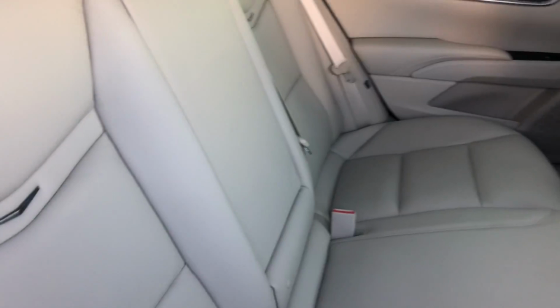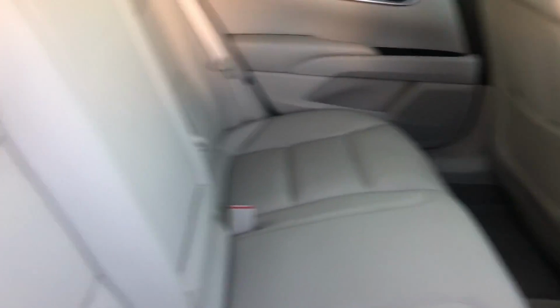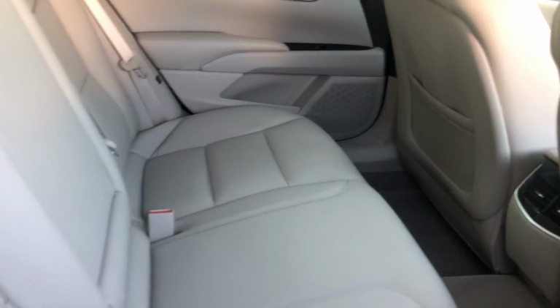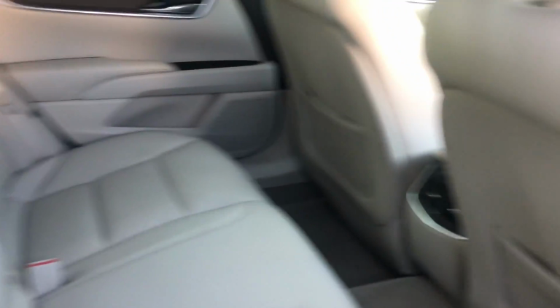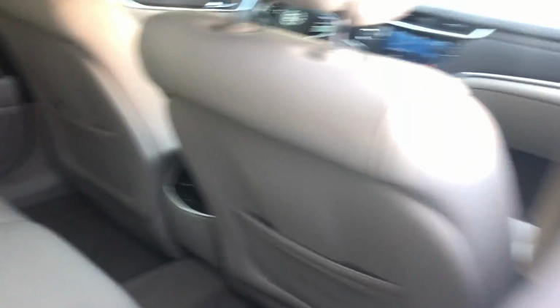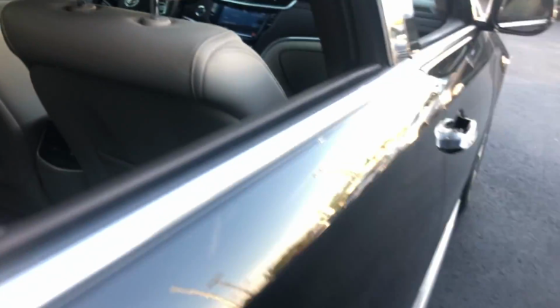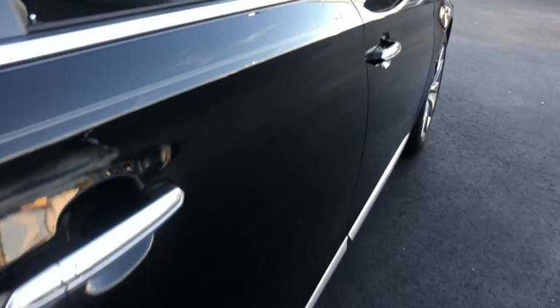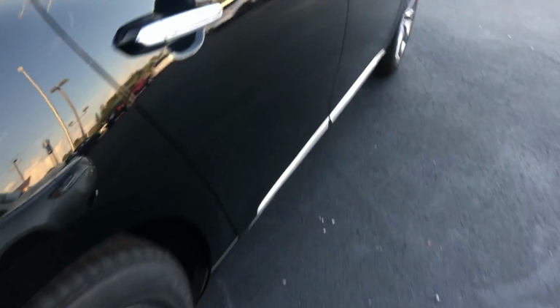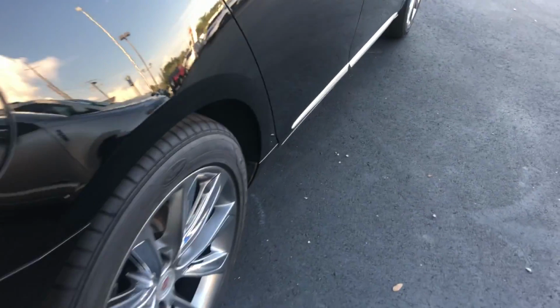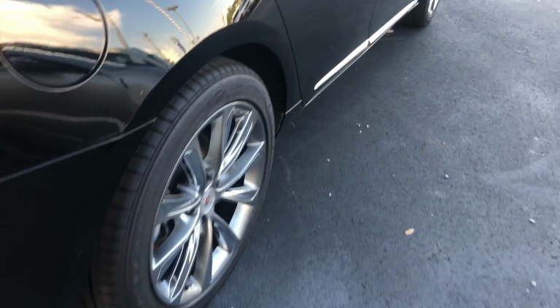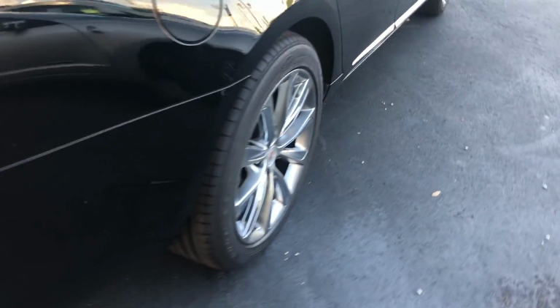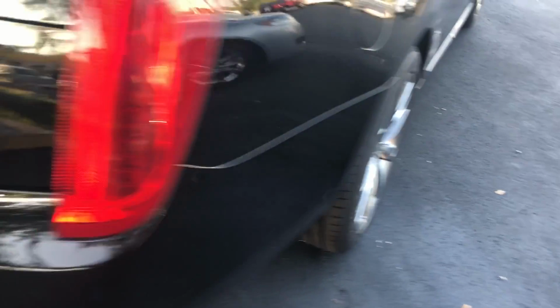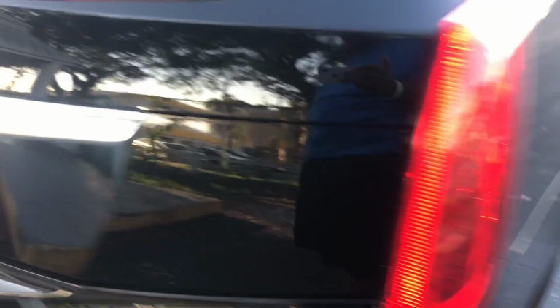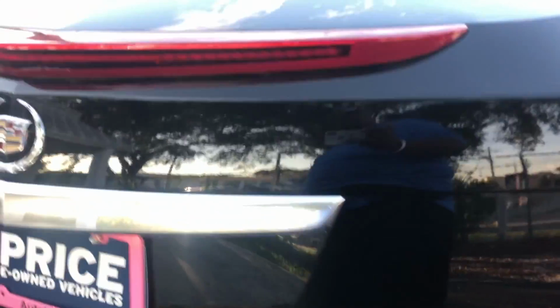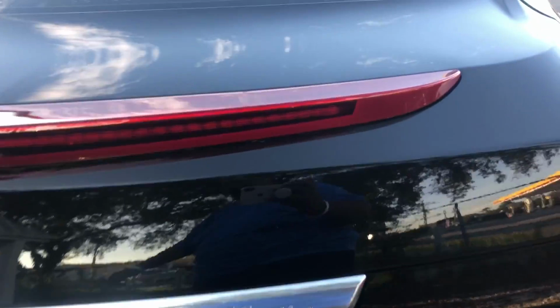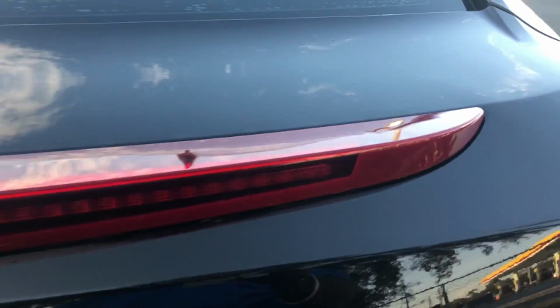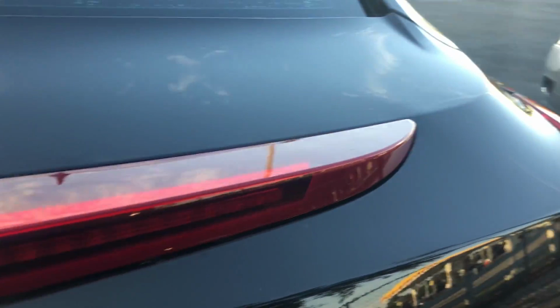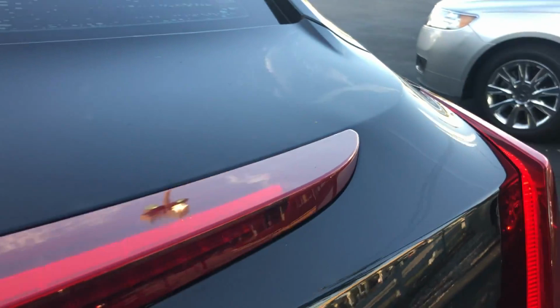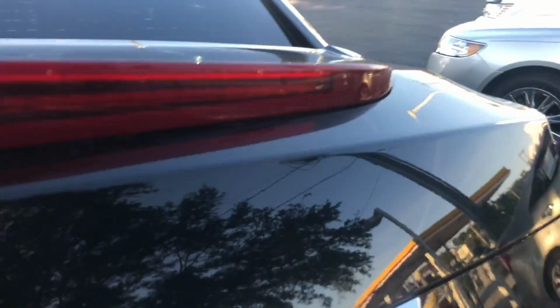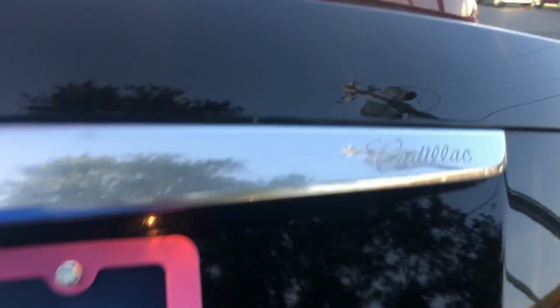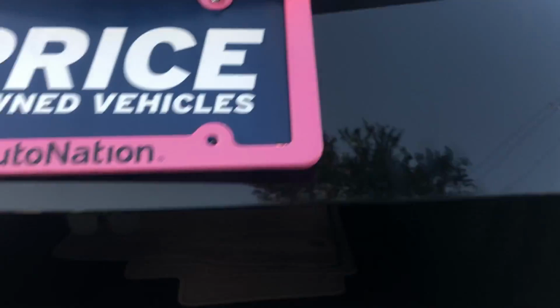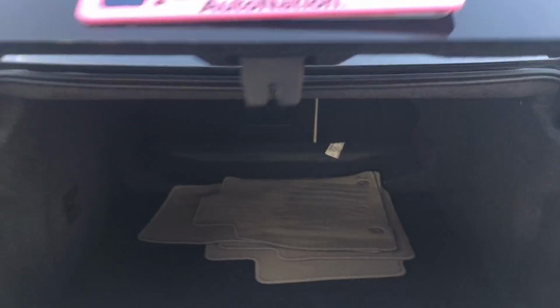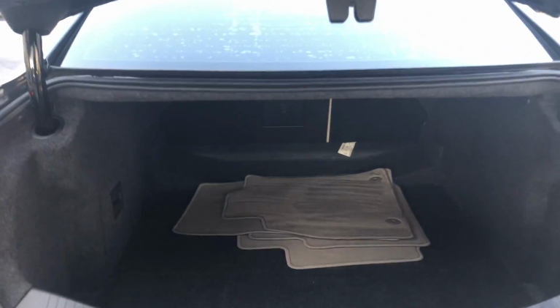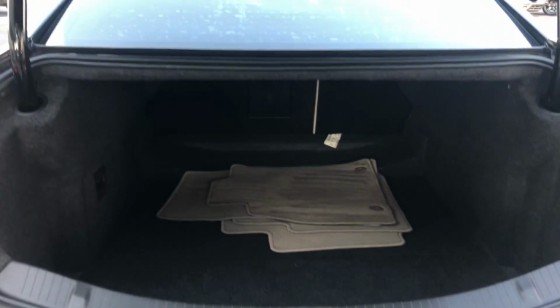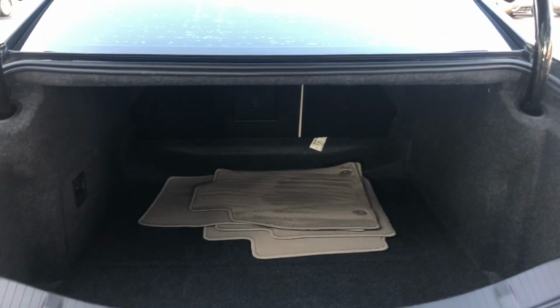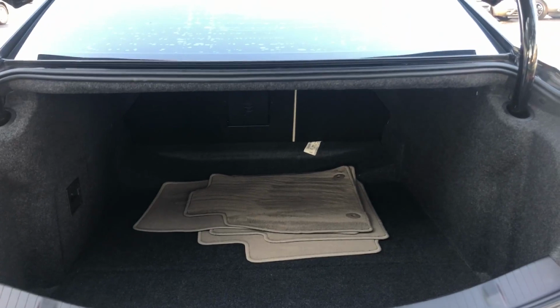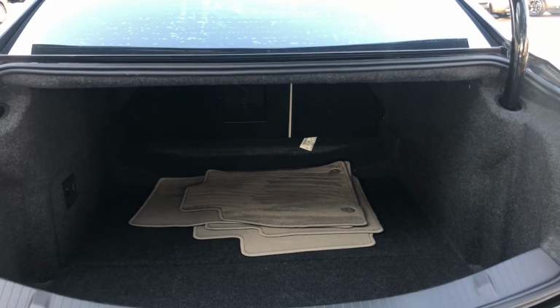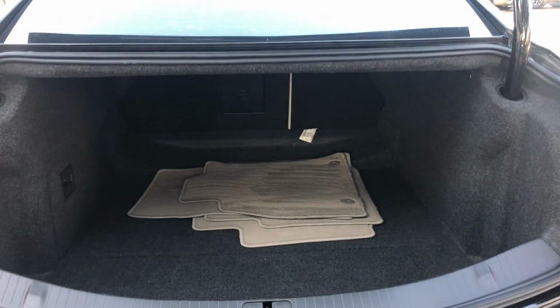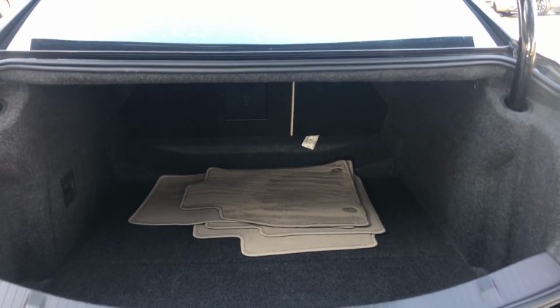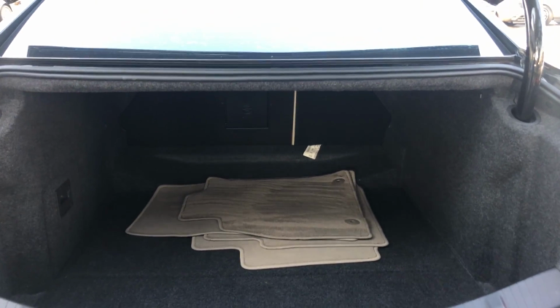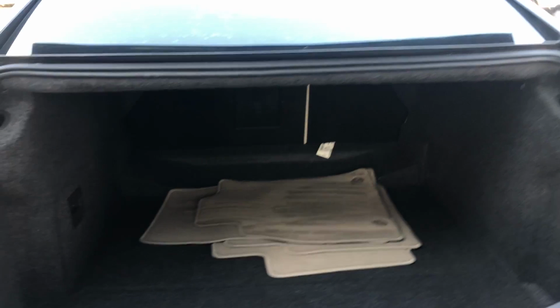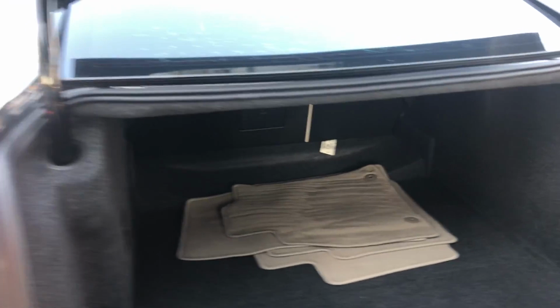Let us look at the rear seat. The vehicle rides on aluminum wheels and has backup sensors. It also features a large trunk, and the rear seat folds down for additional storage.